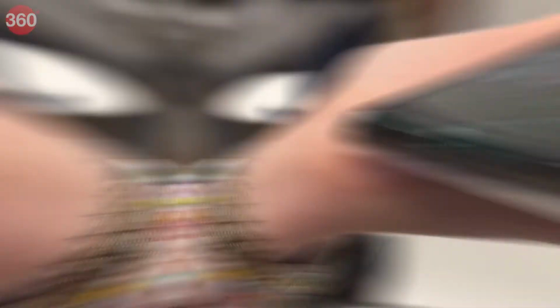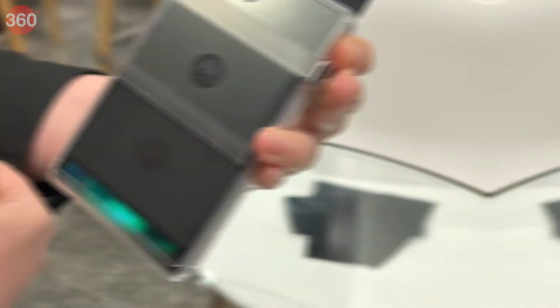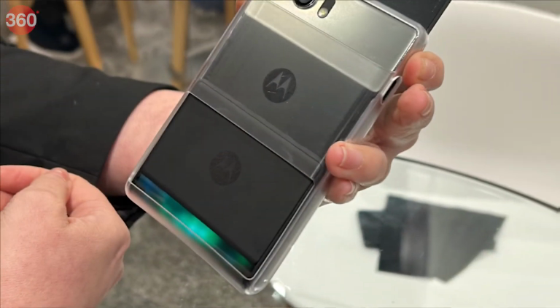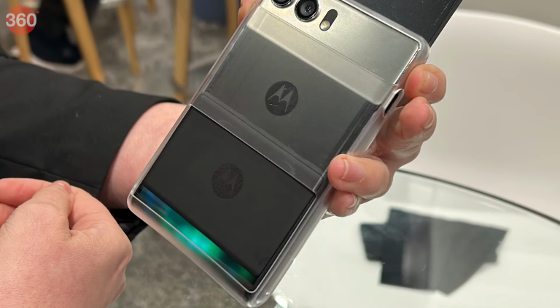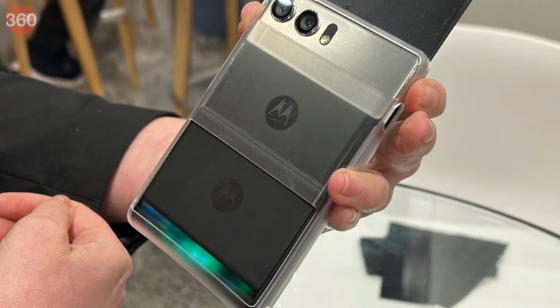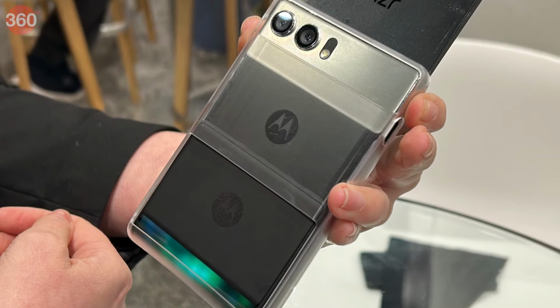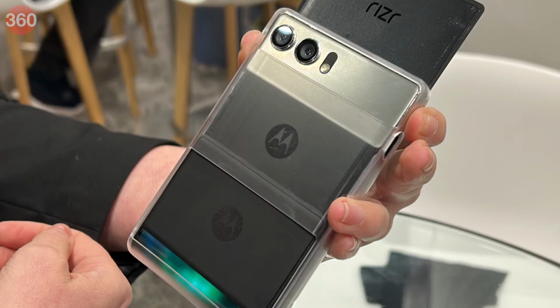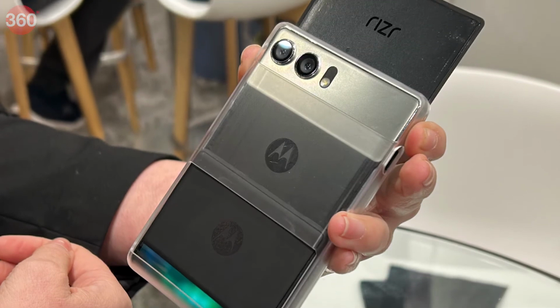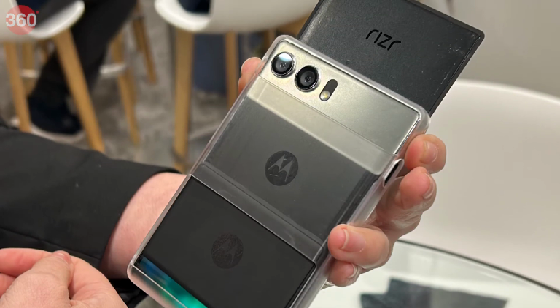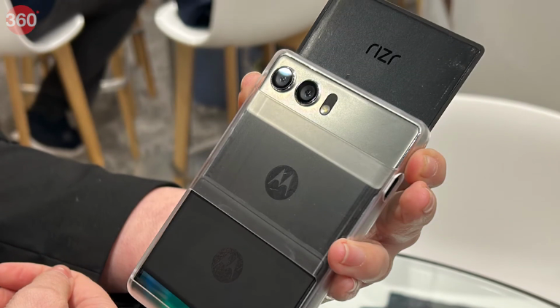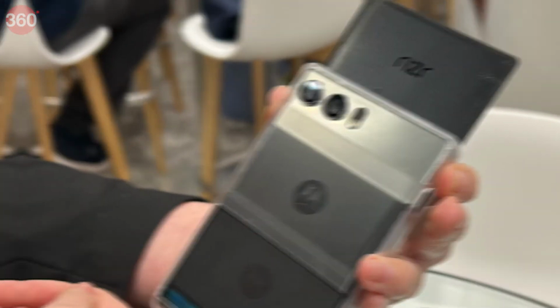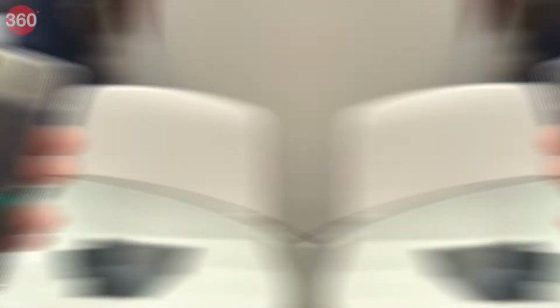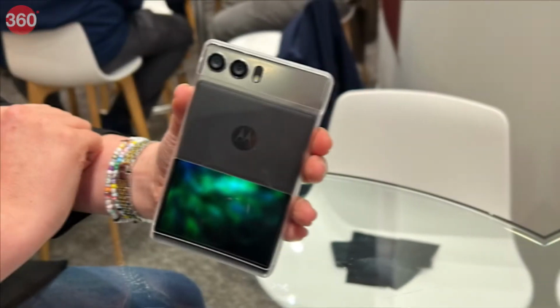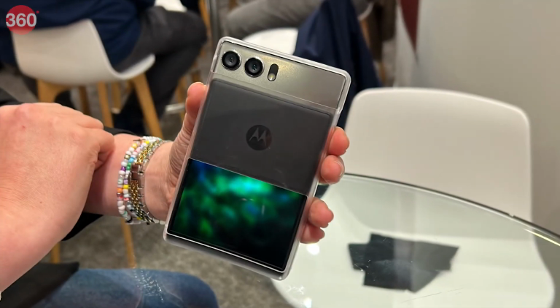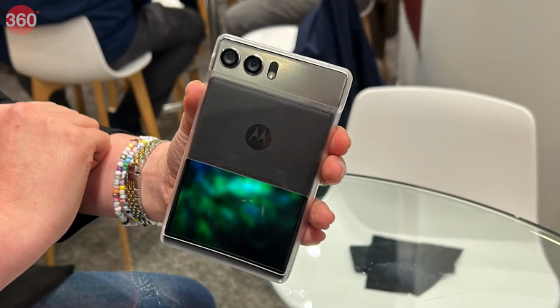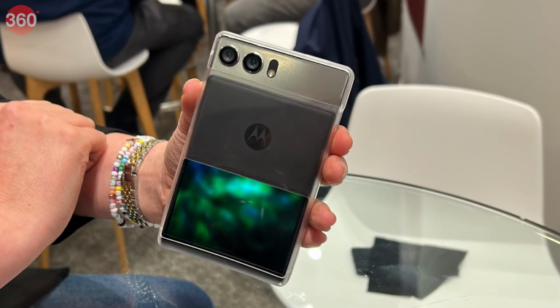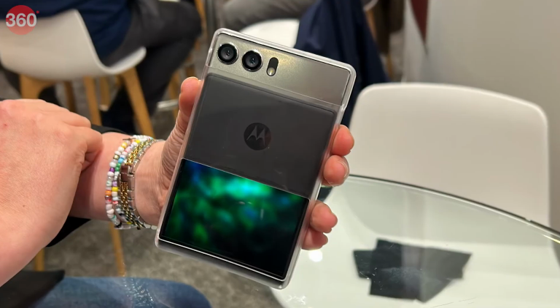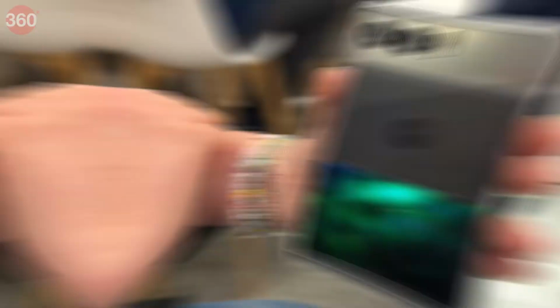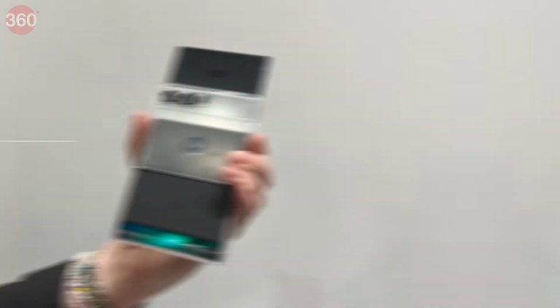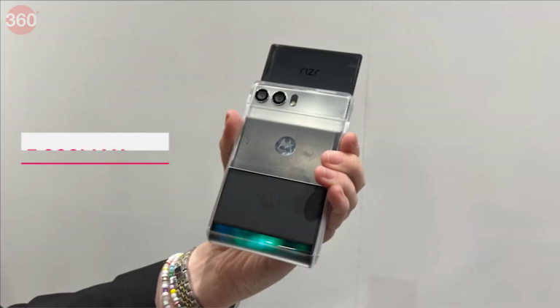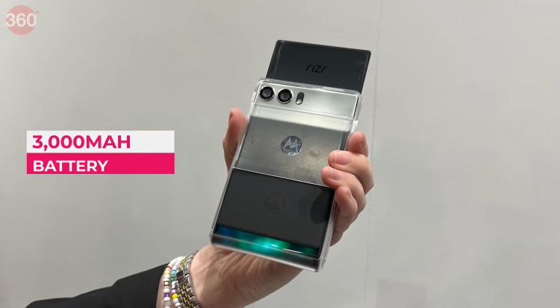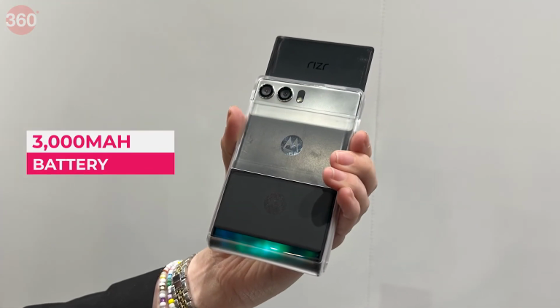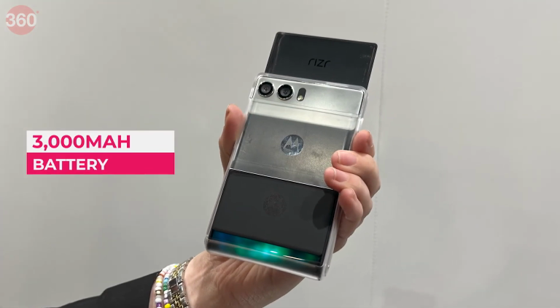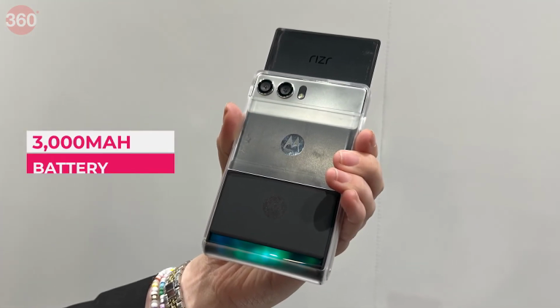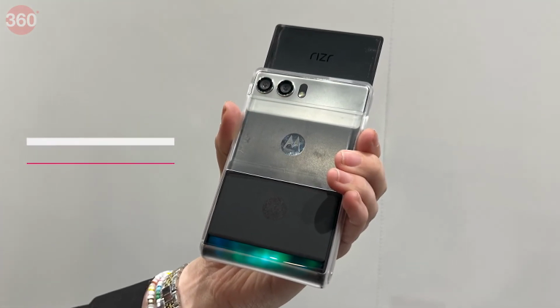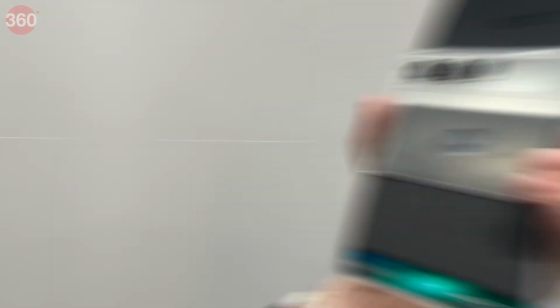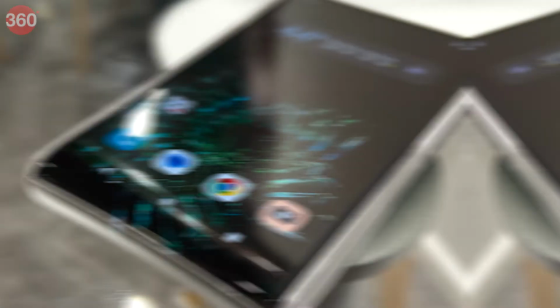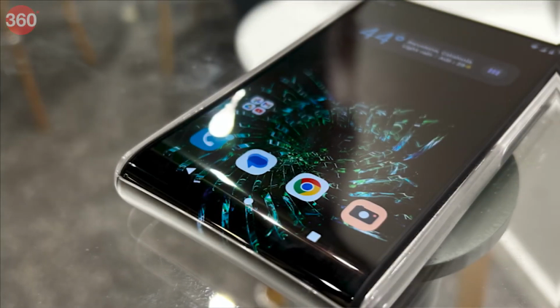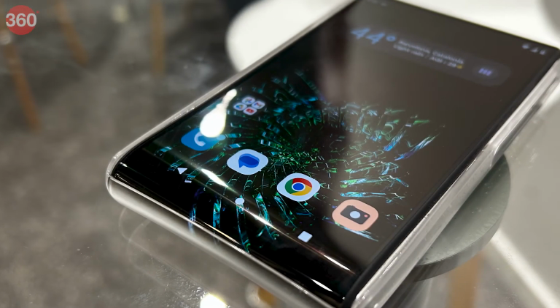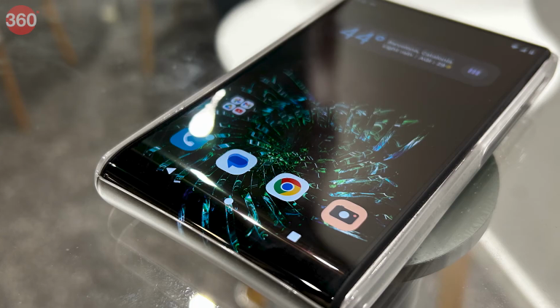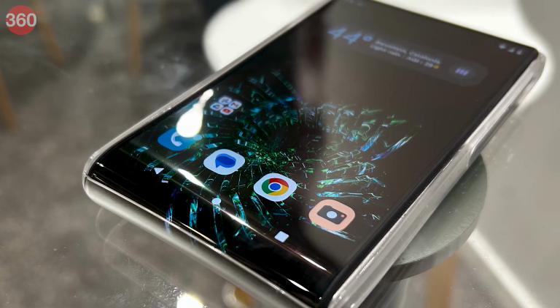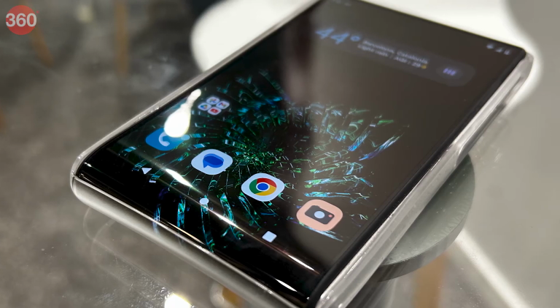The Moto Riser concept is quite a heavy phone though, weighing around 210 grams, and is said to pack in a 3000 mAh battery.